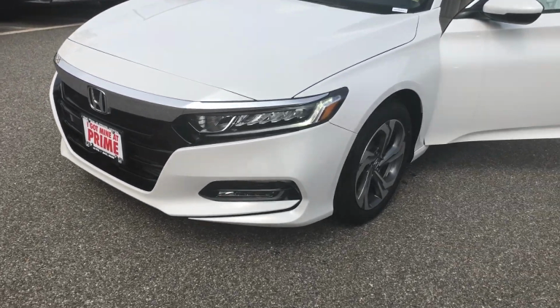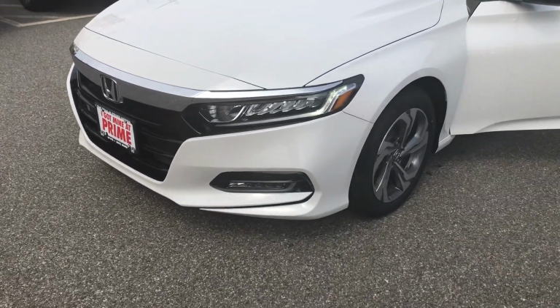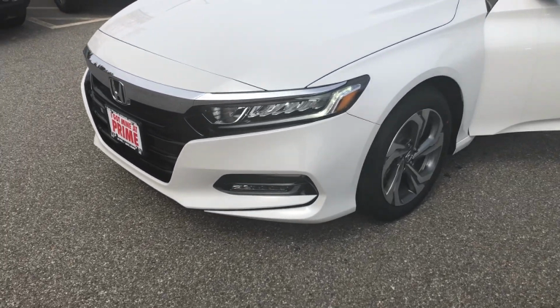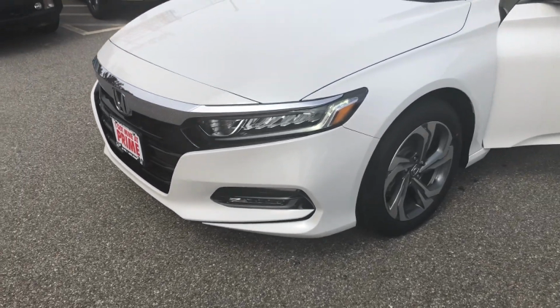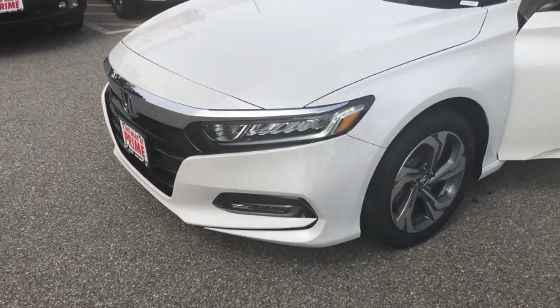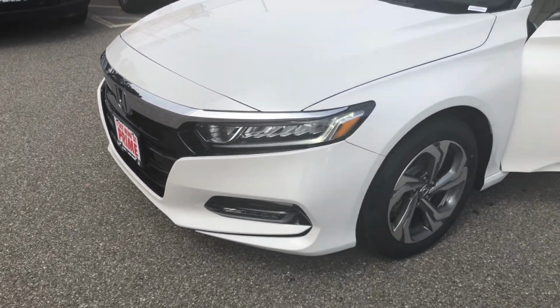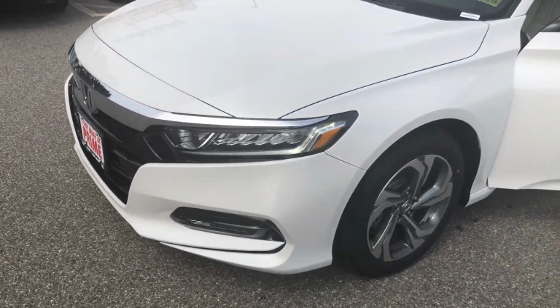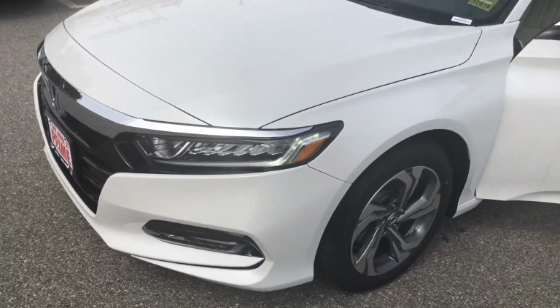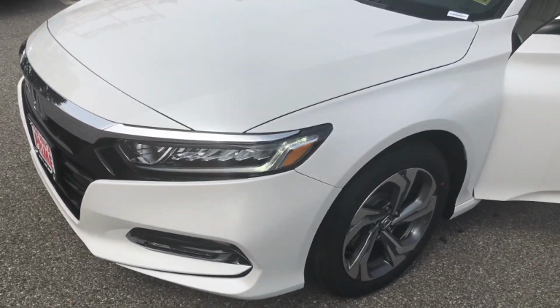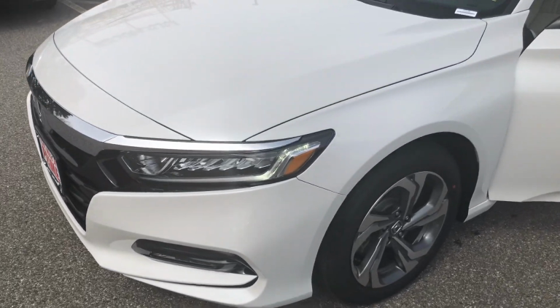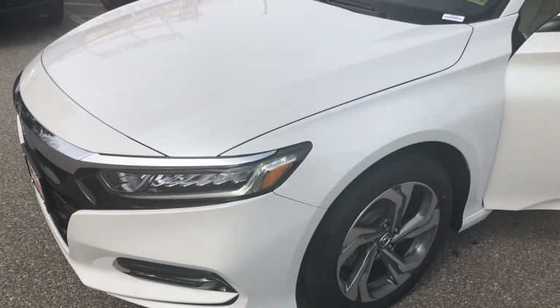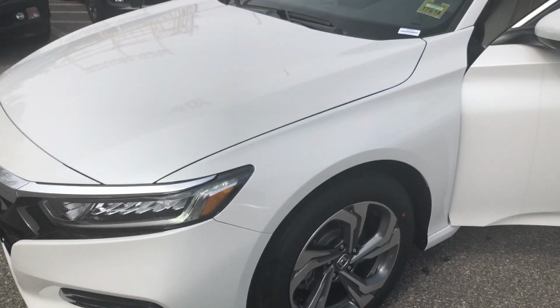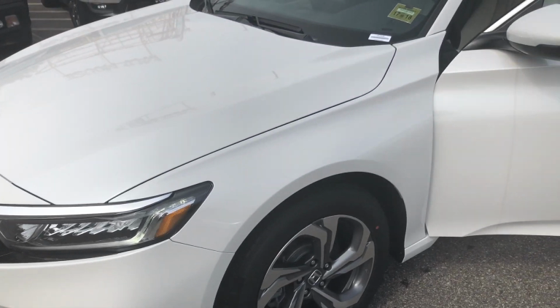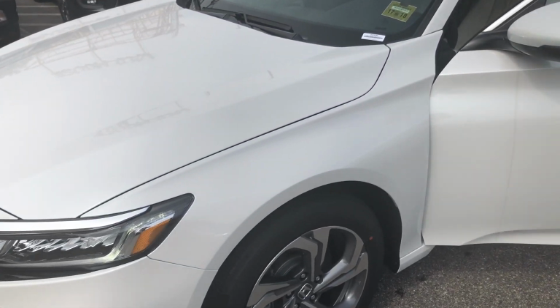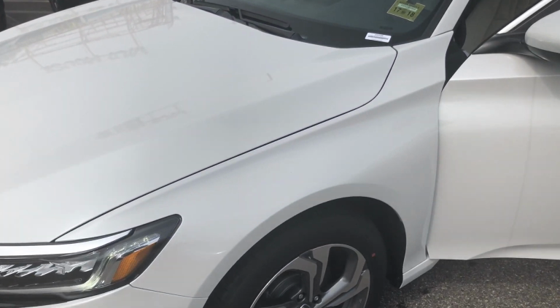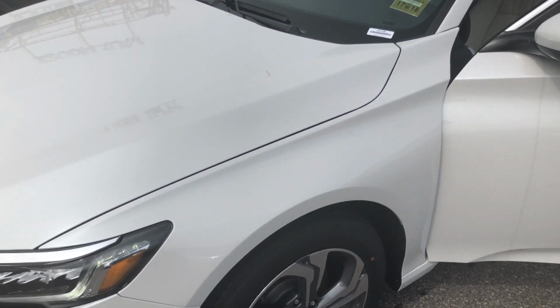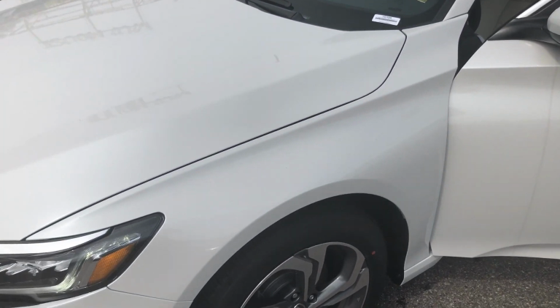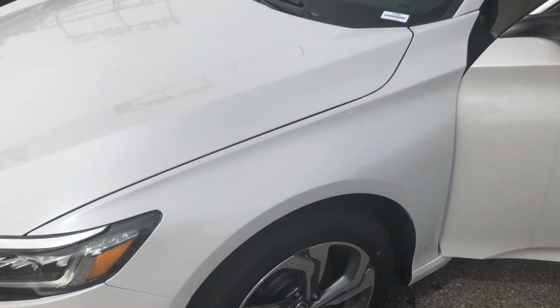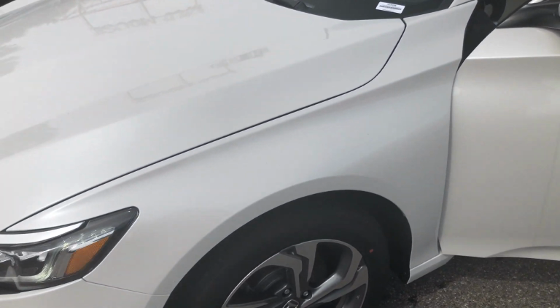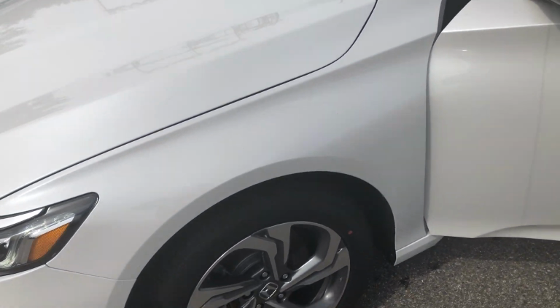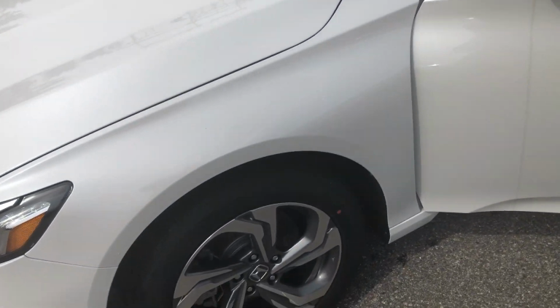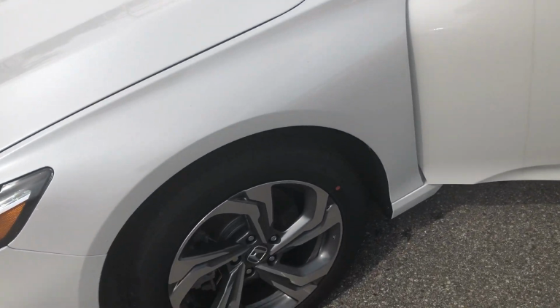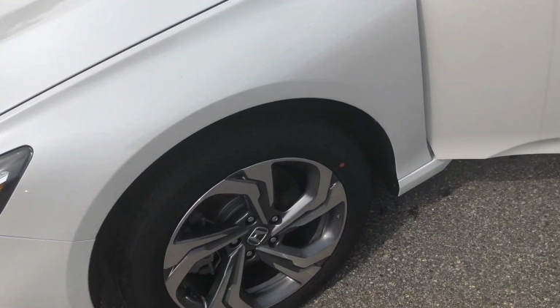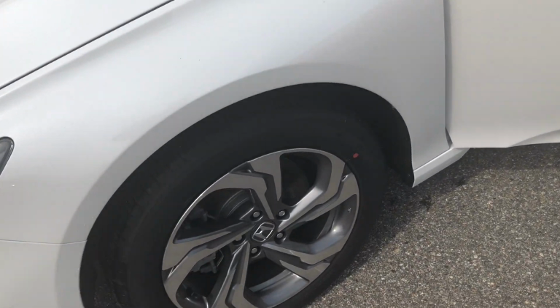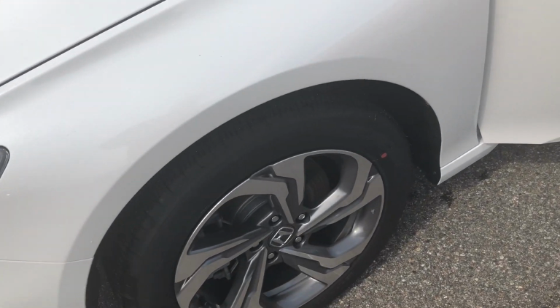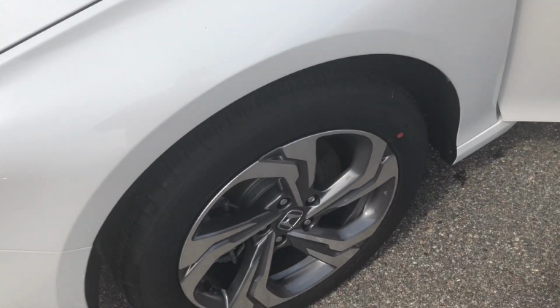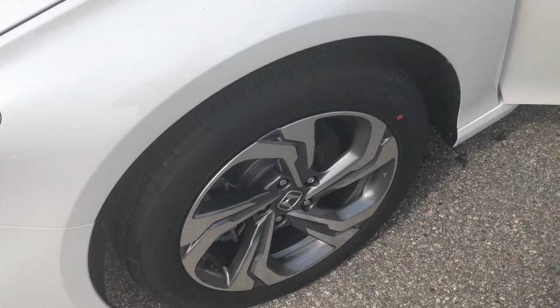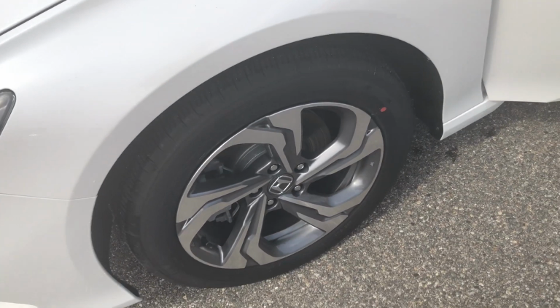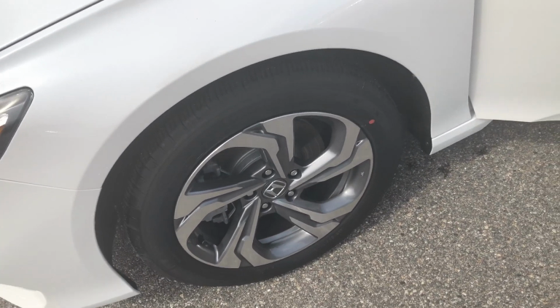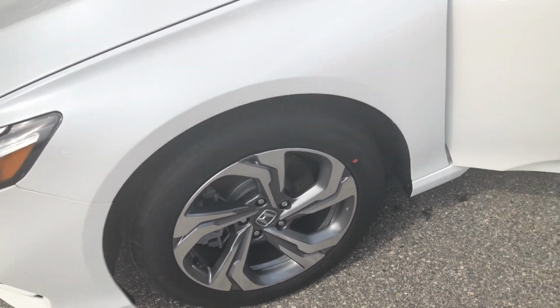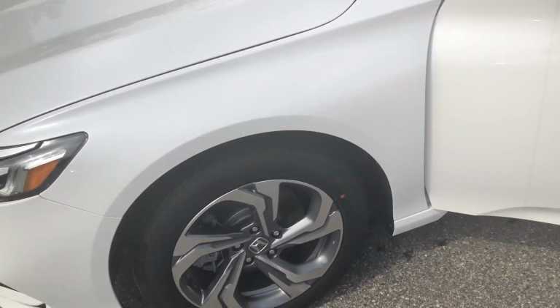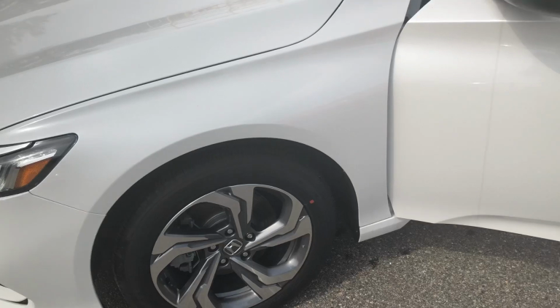It's got the LED fog lights, LED headlights, LED low beams. All your Honda Sensing standard. Comes standard with a 17-inch alloy wheel.